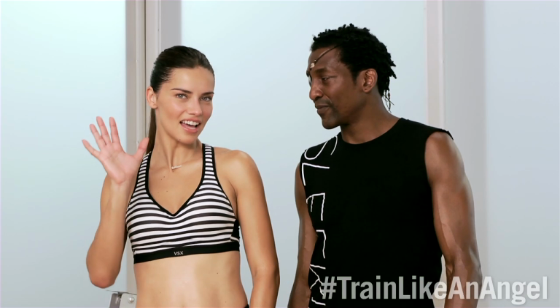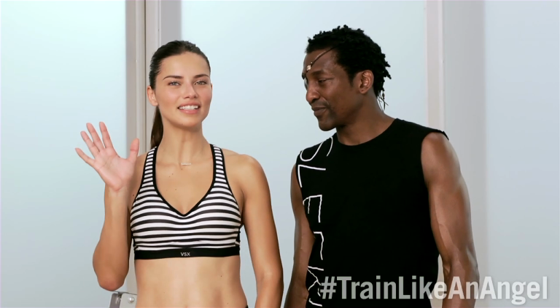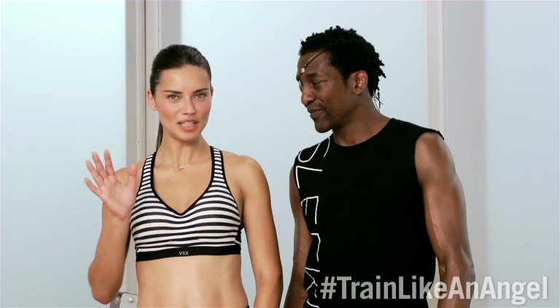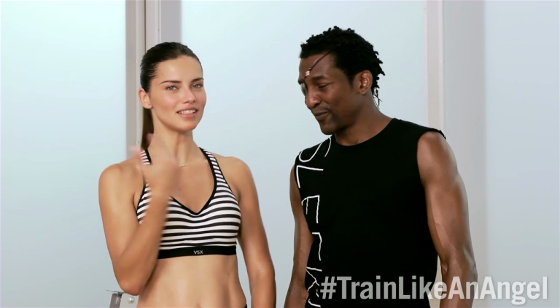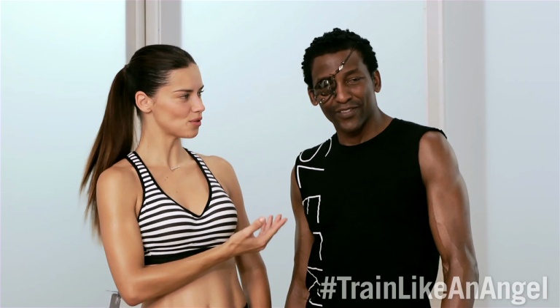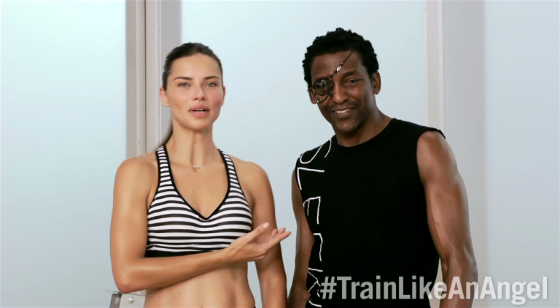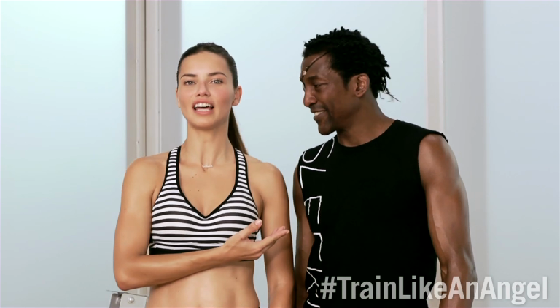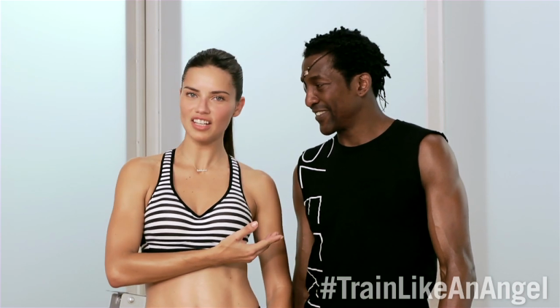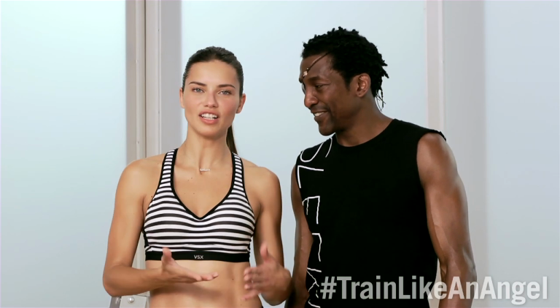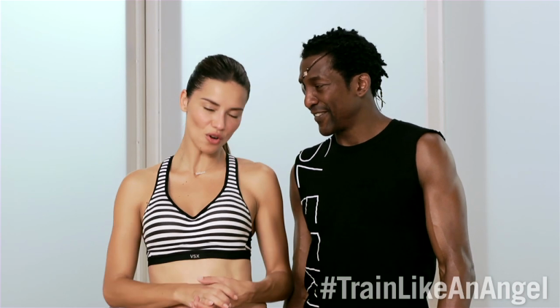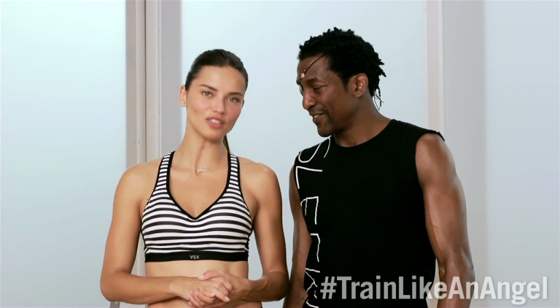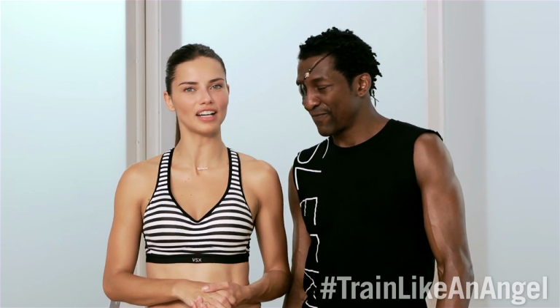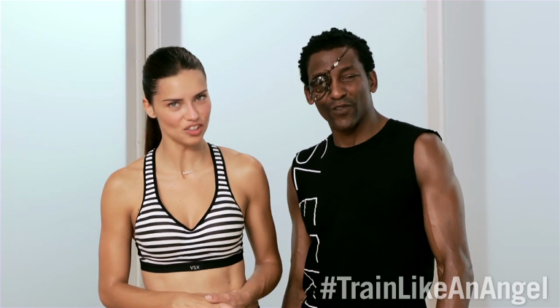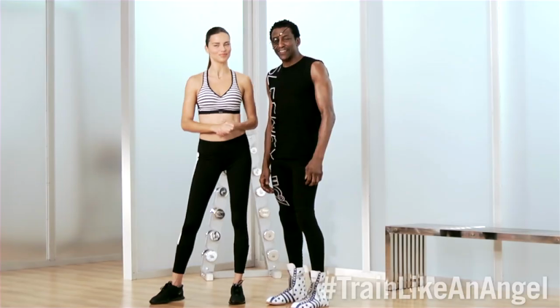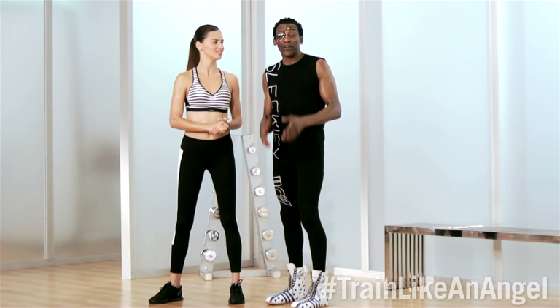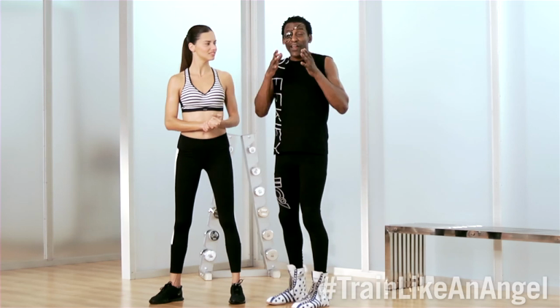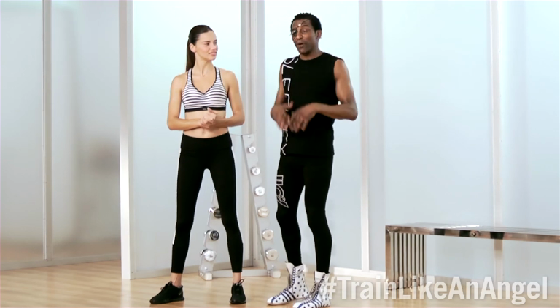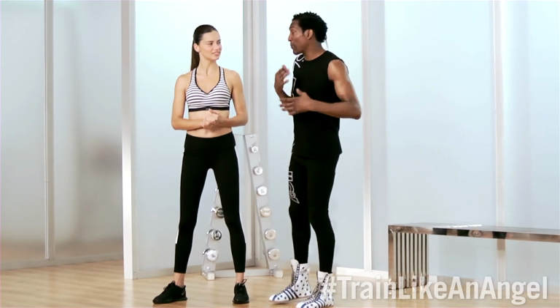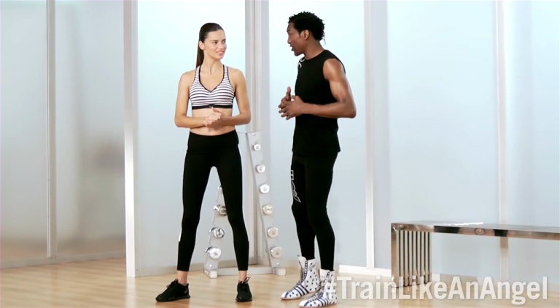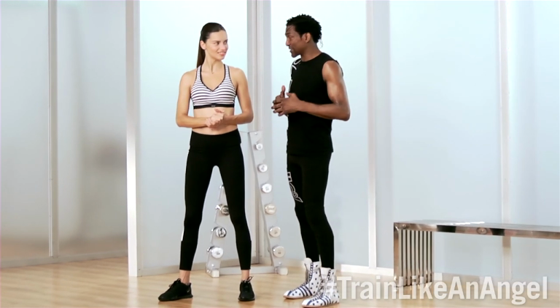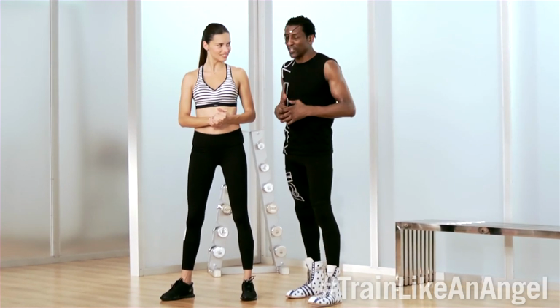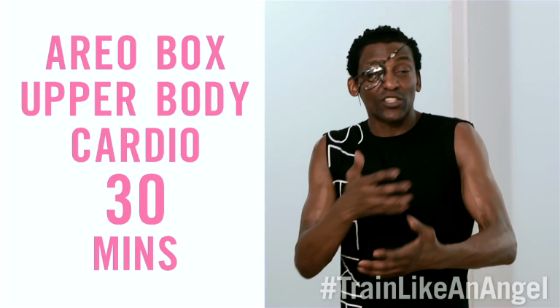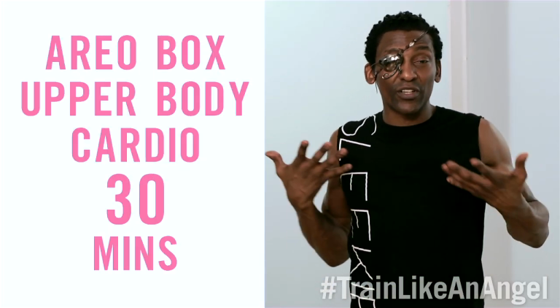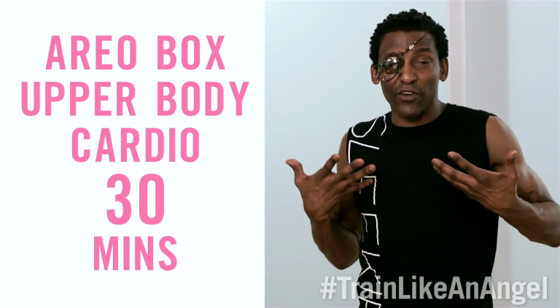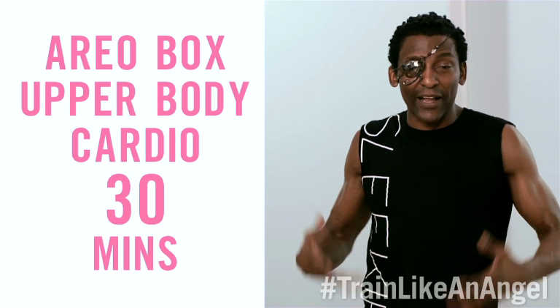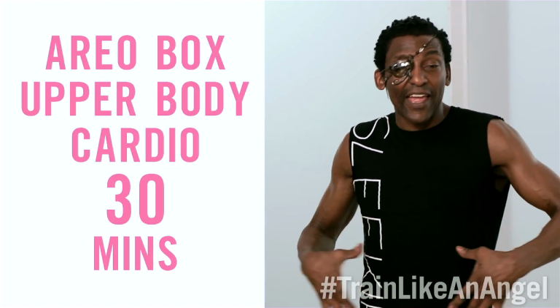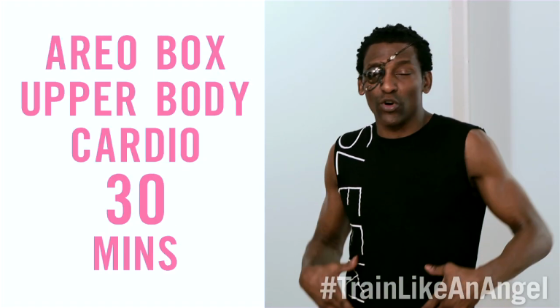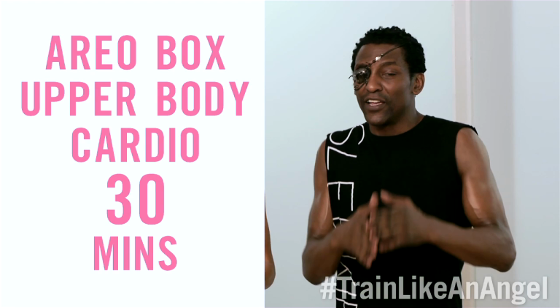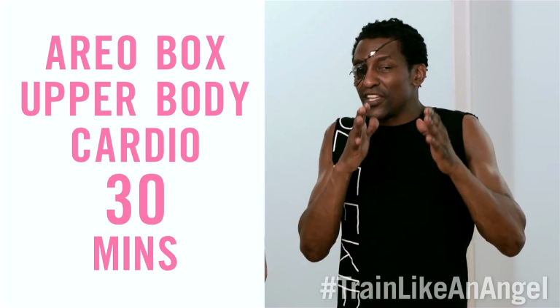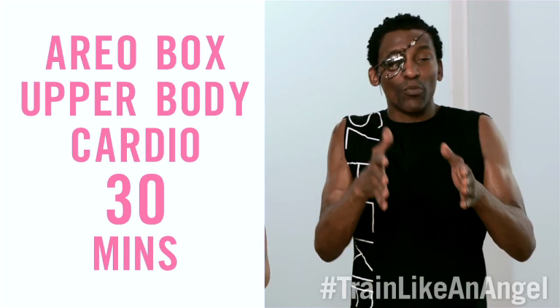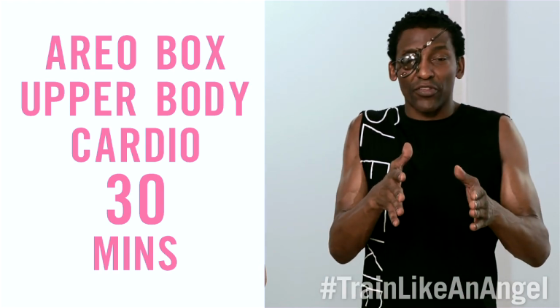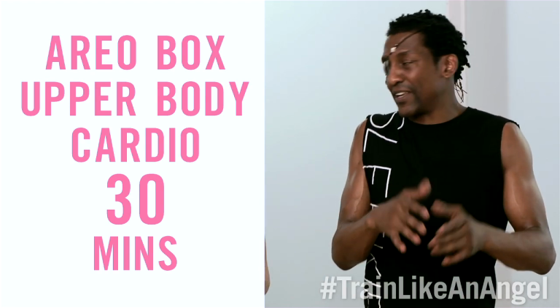Hi, I'm Adriana Lima, and this is my trainer, Michael Olajide. We're here to show you how to train like an angel. We're going to do our AeroBox upper body cardio section. This will tone and define your upper body and your core. This should take you no more than 30 minutes.